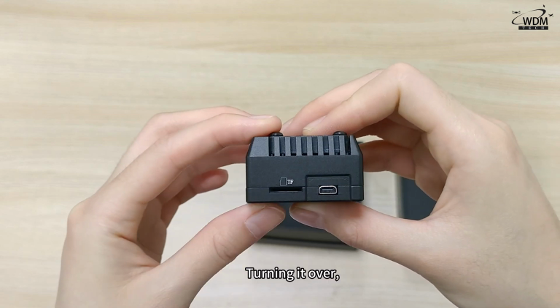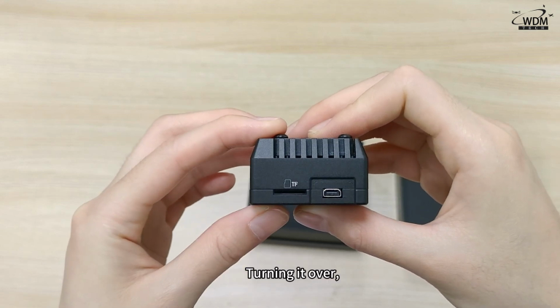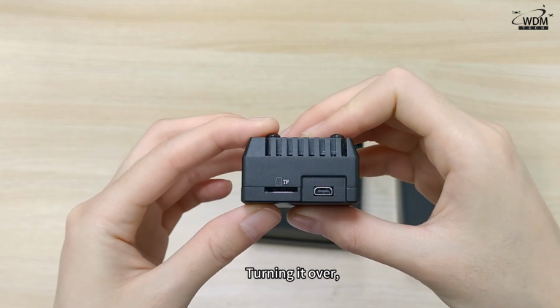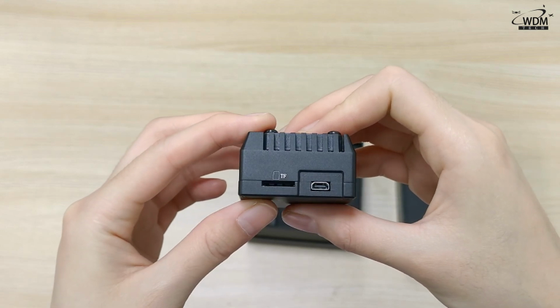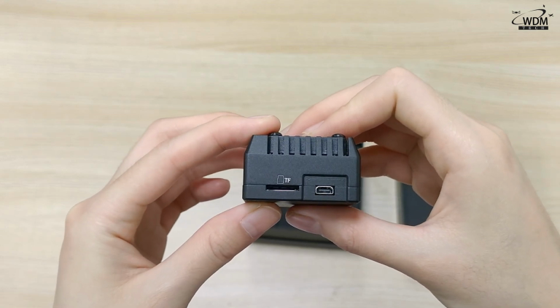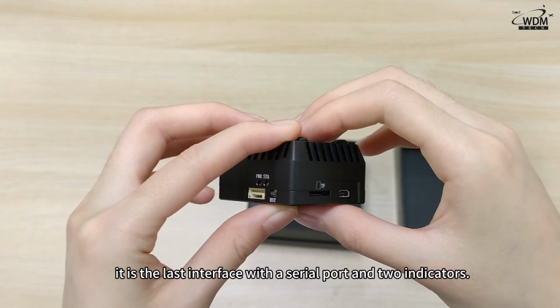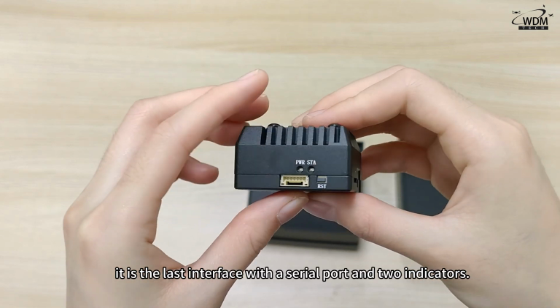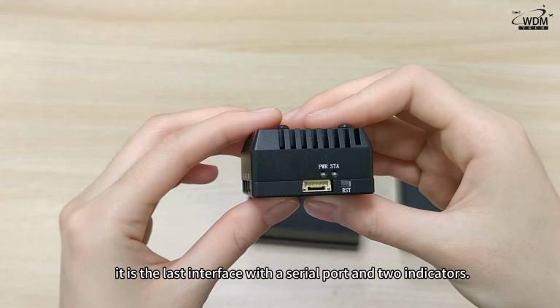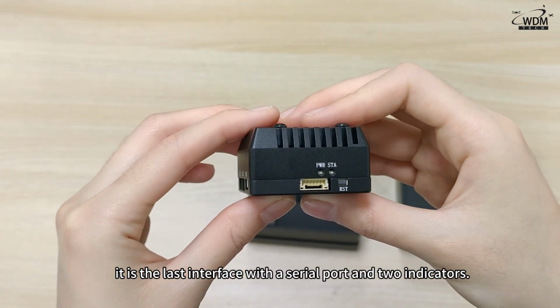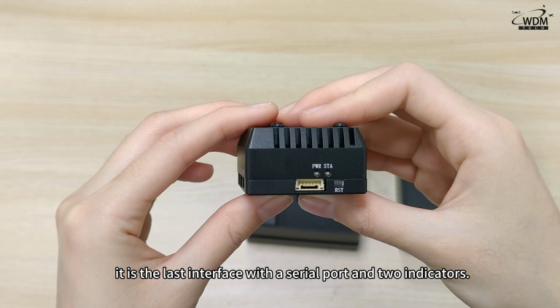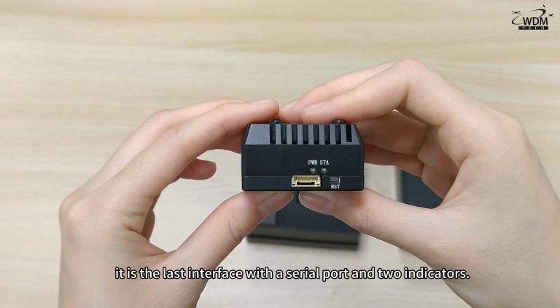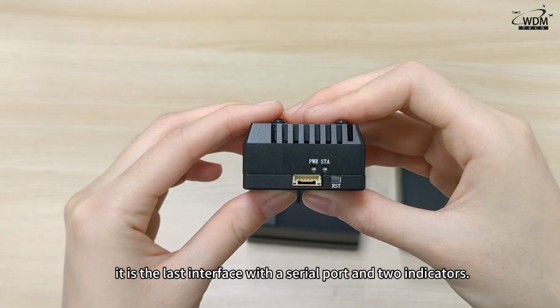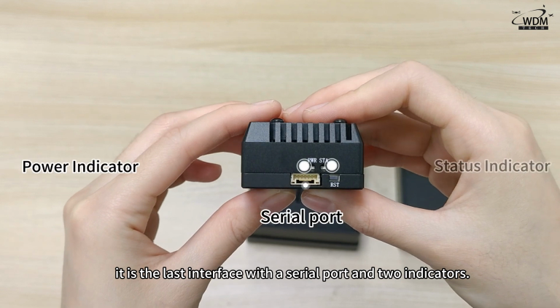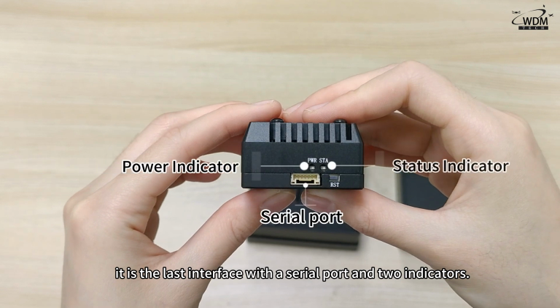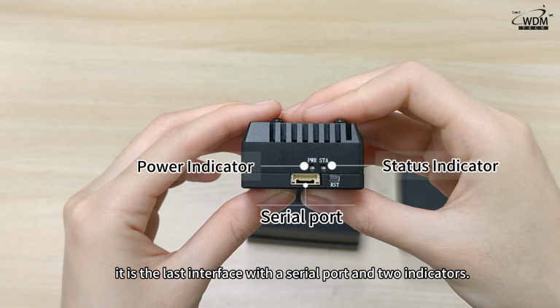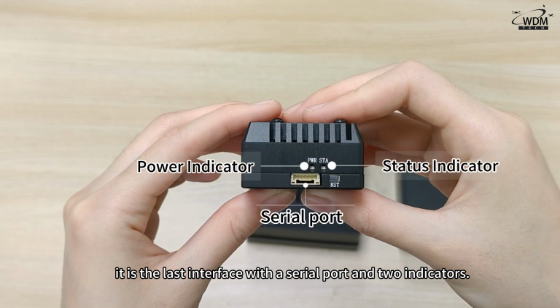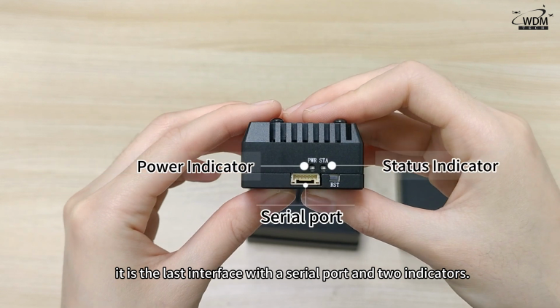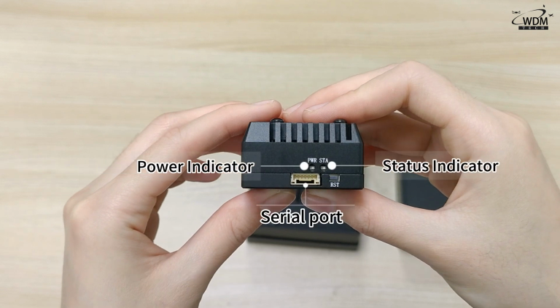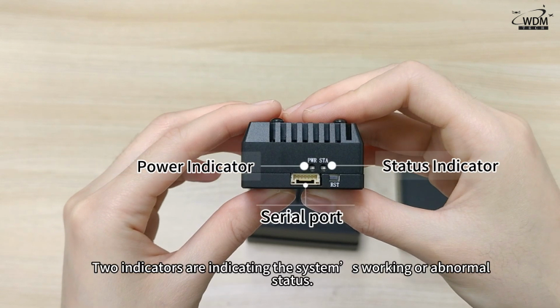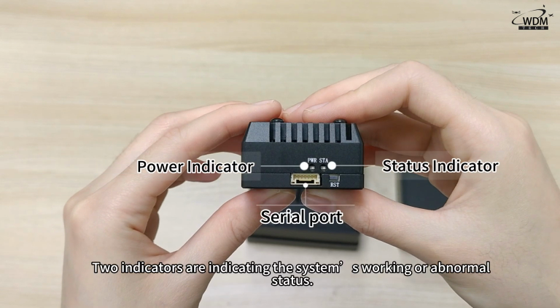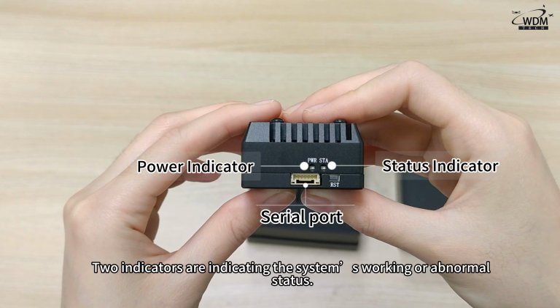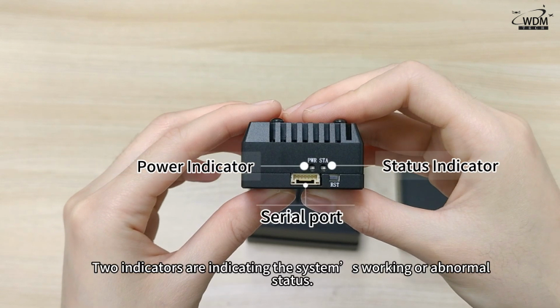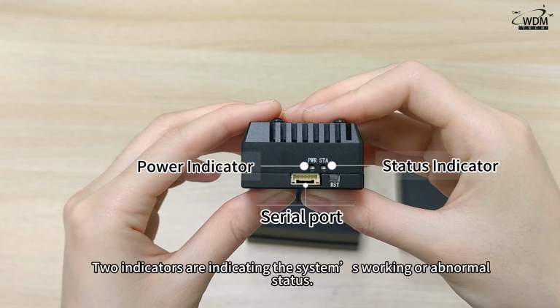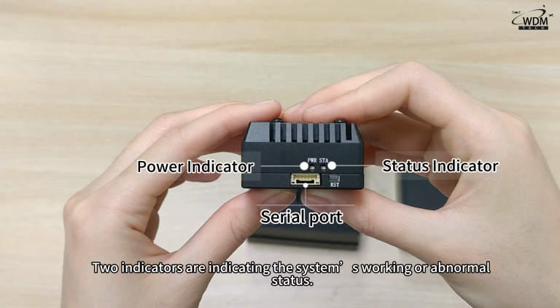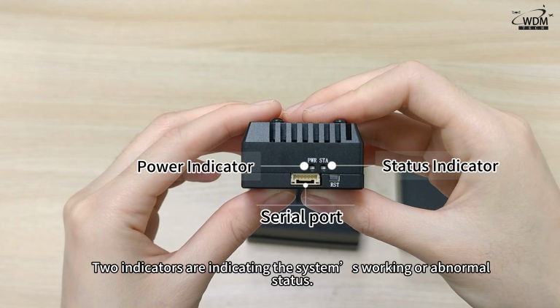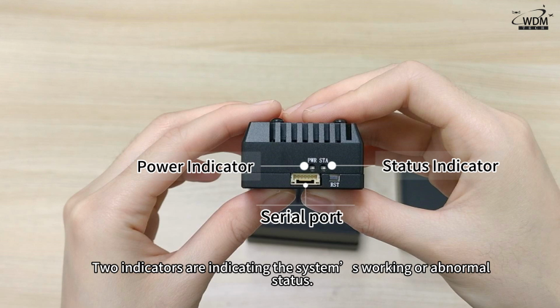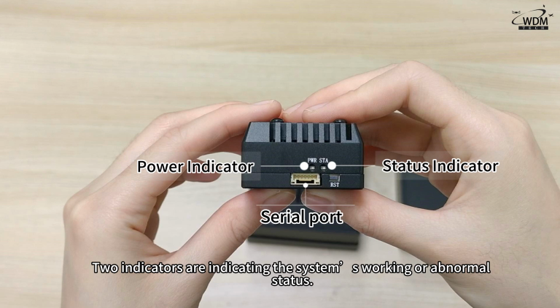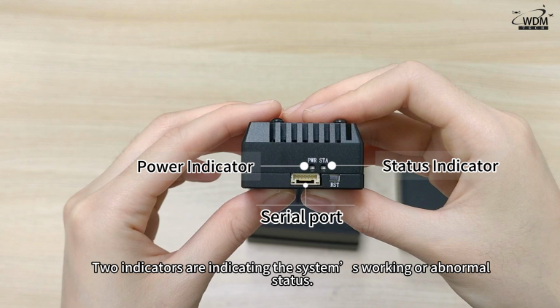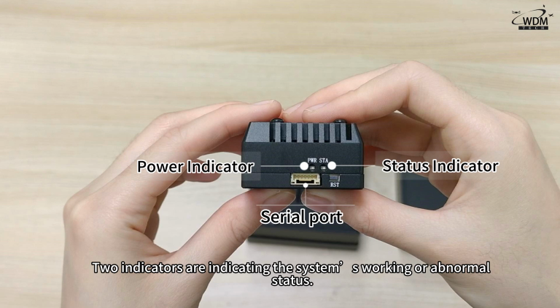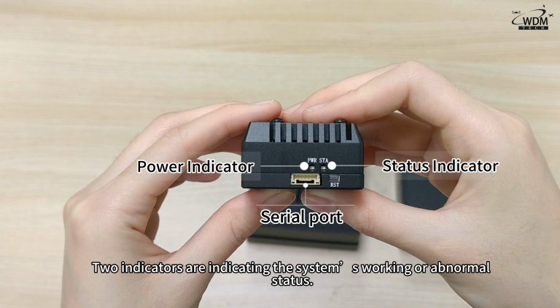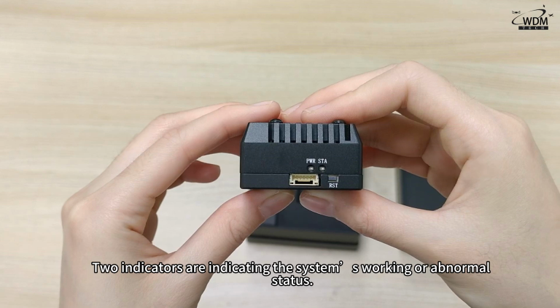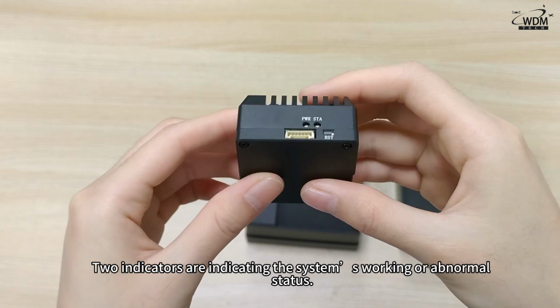Continuing in order, the last interface has a serial port and two indicators. The two indicators show the system's working or abnormal status.